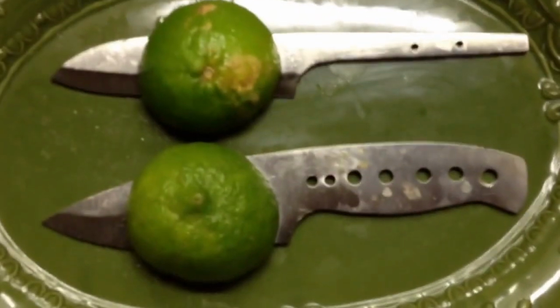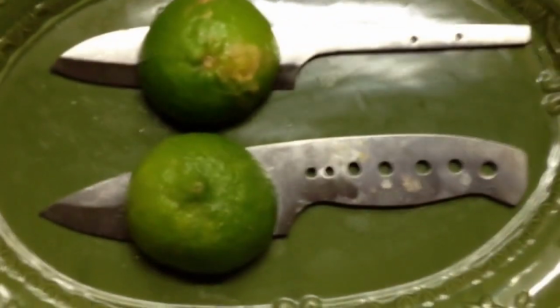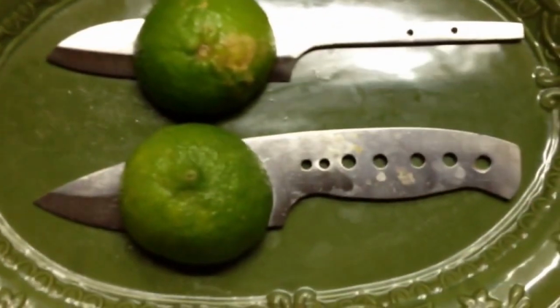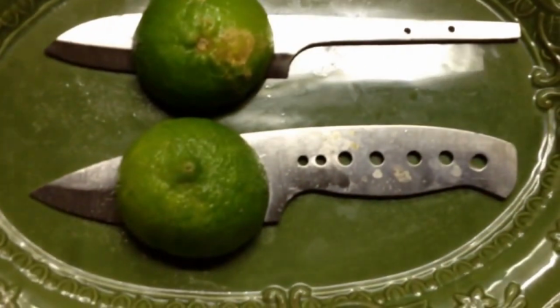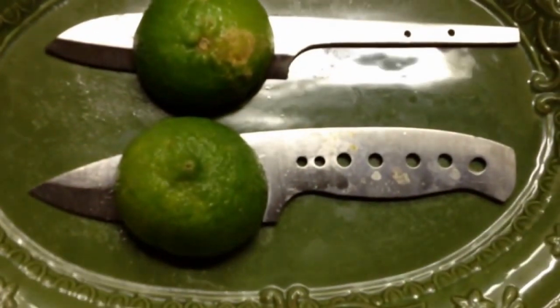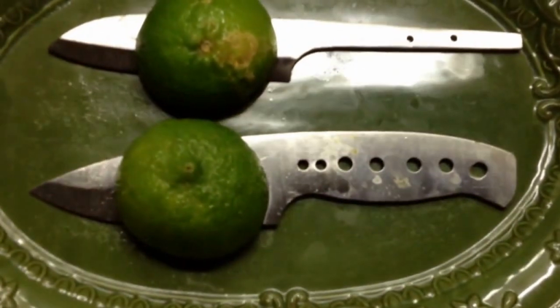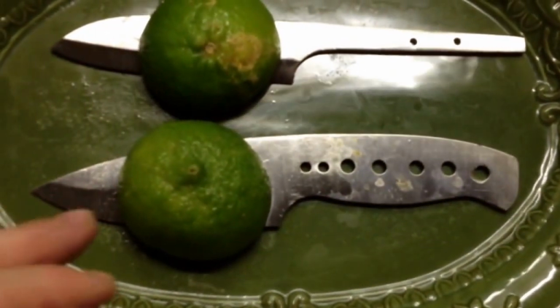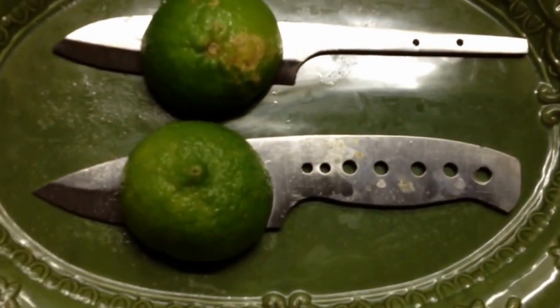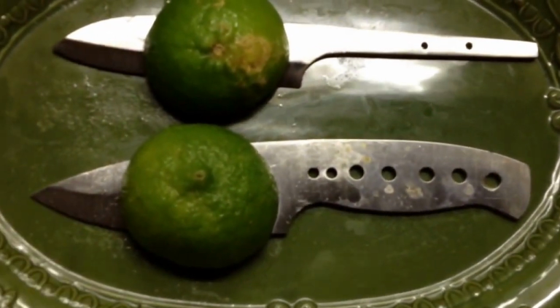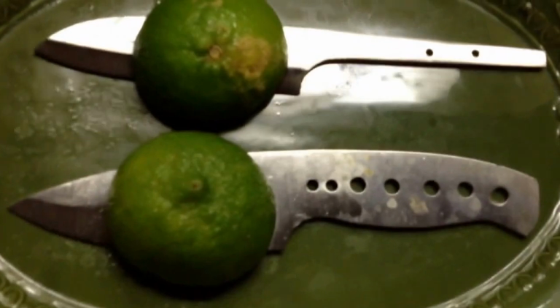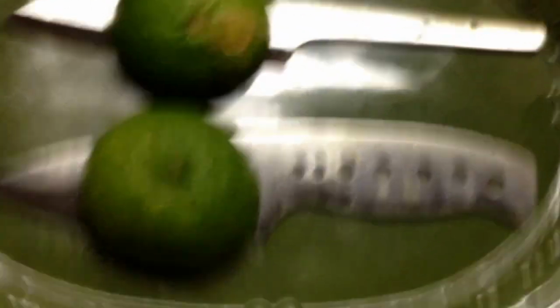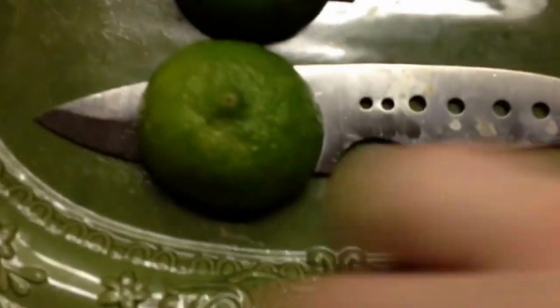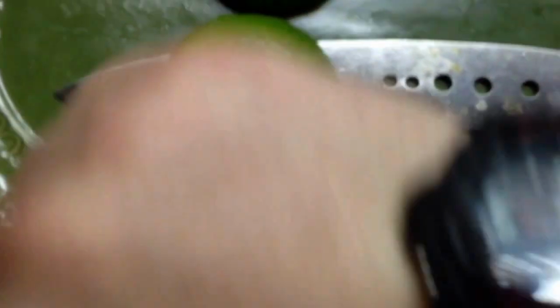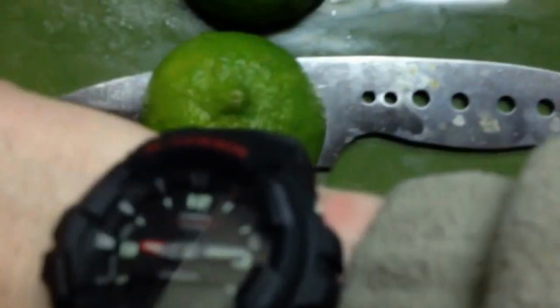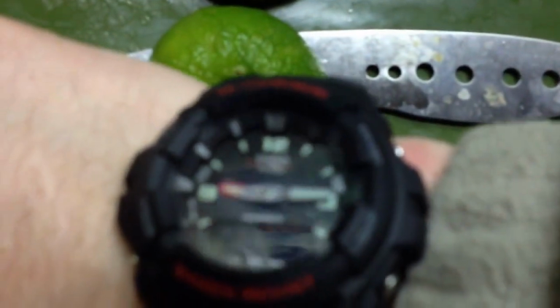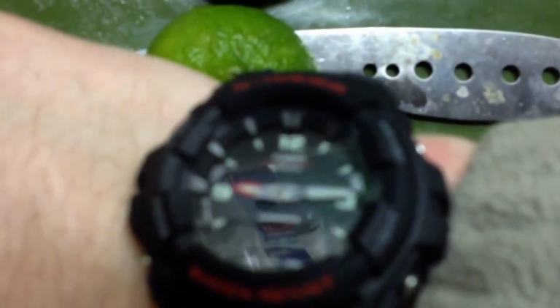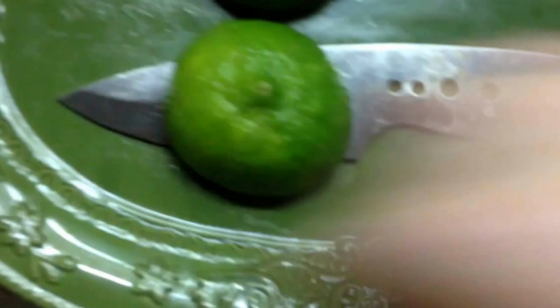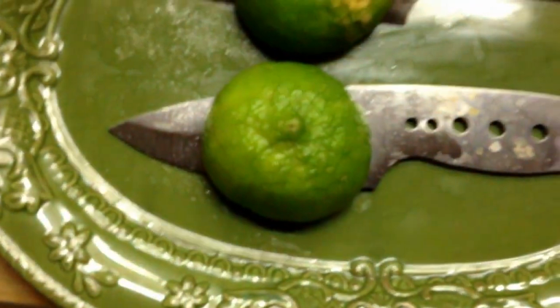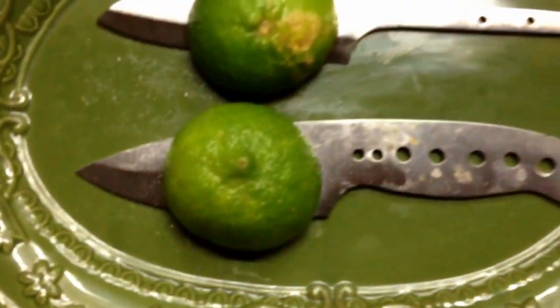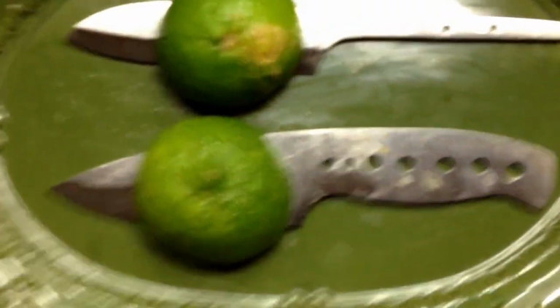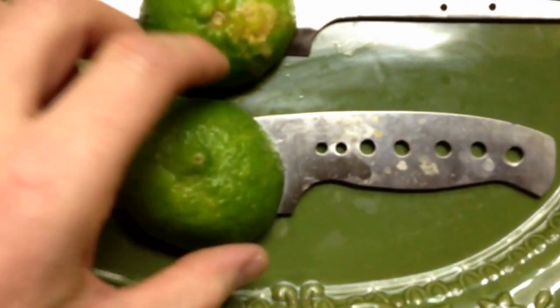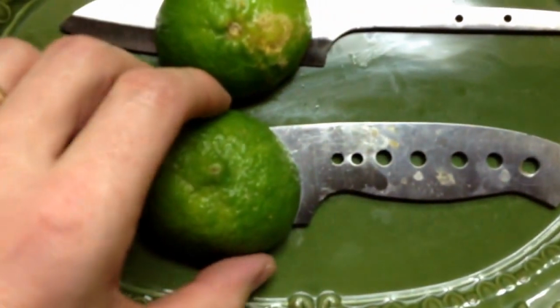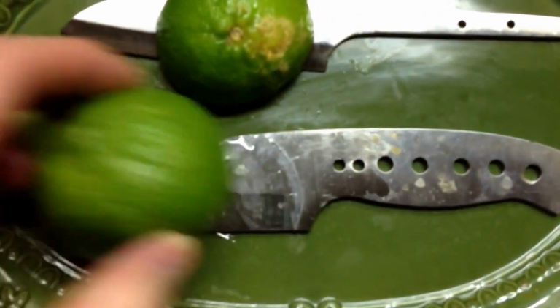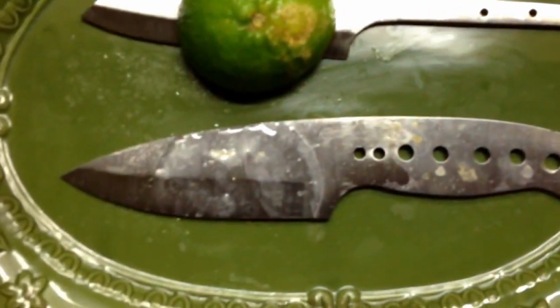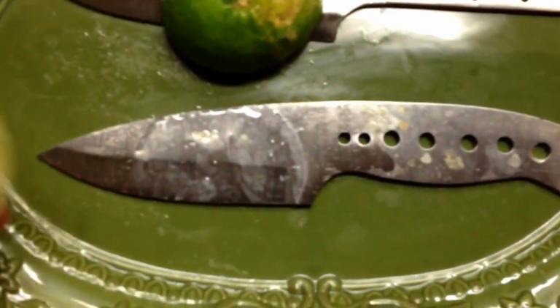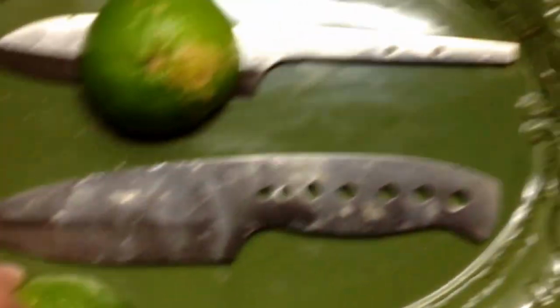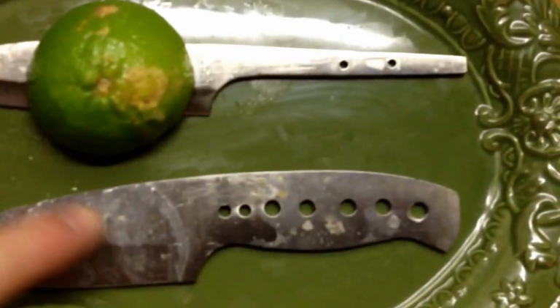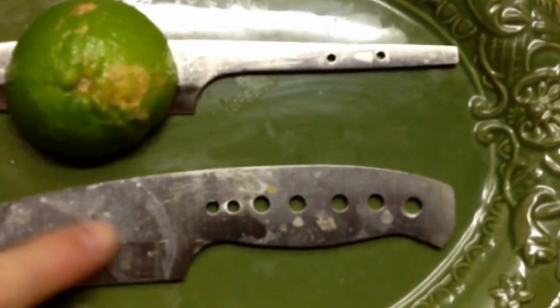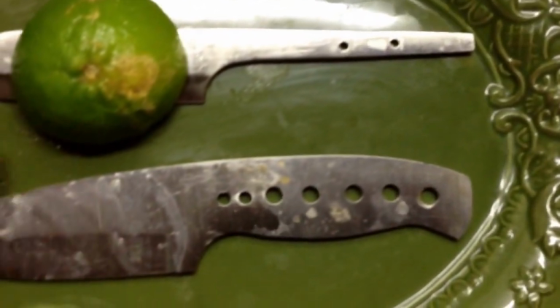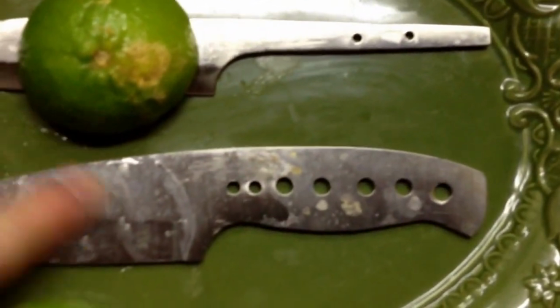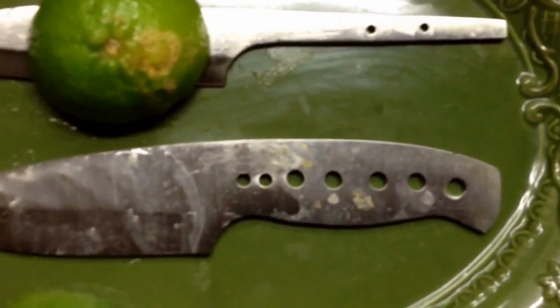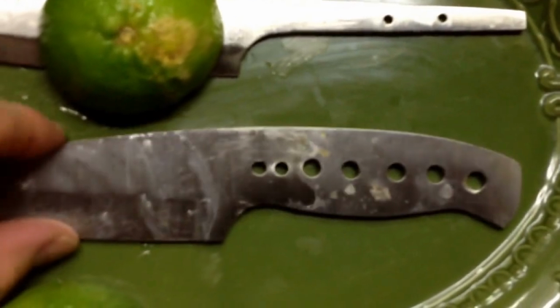All right, so we're looking at 12 hours since the last go-round. Actually, a little more — it's 9:15 p.m., so they've been soaking in acid for 13 hours.